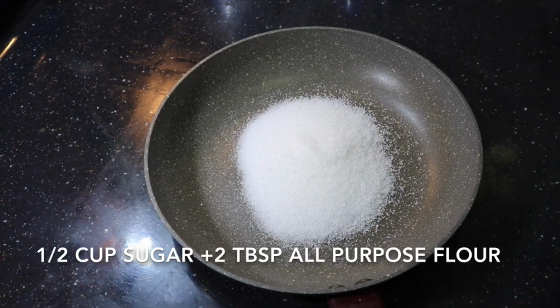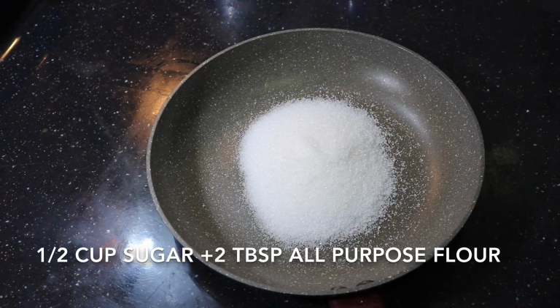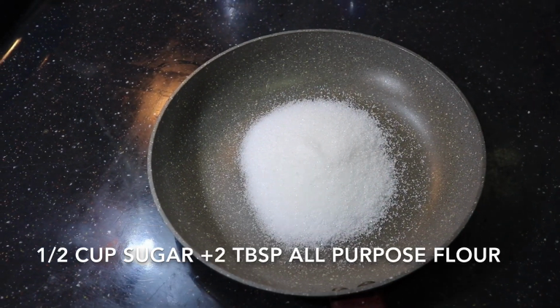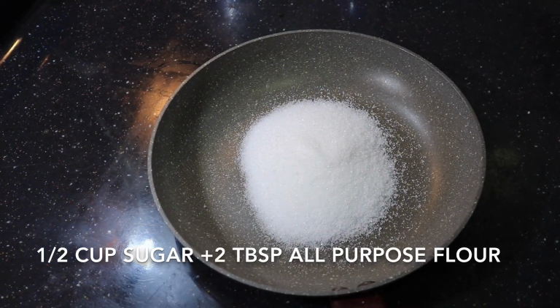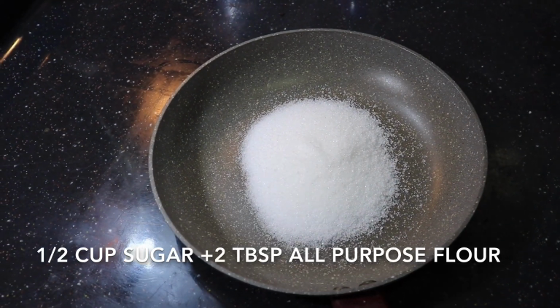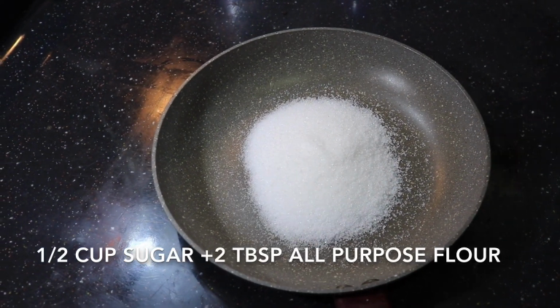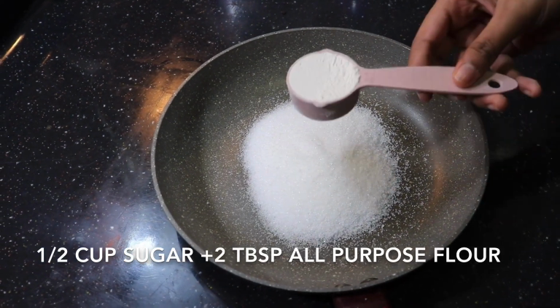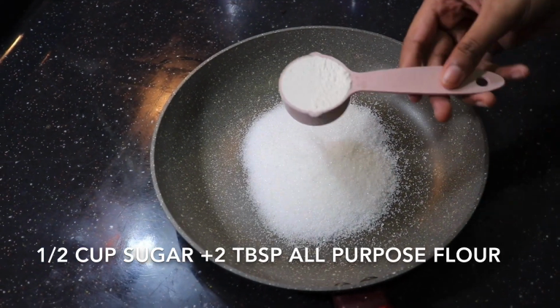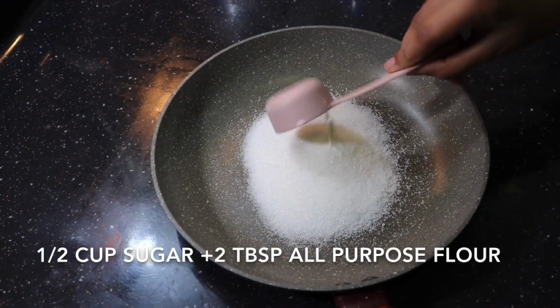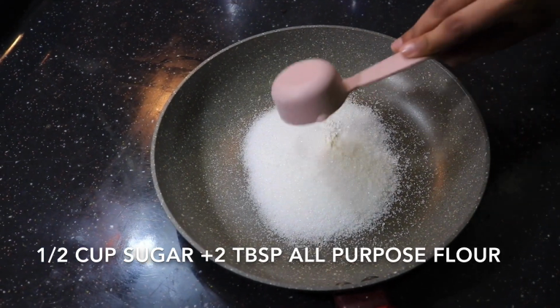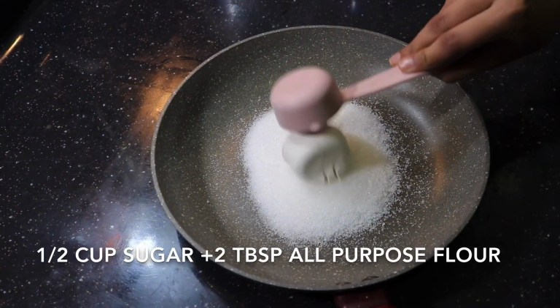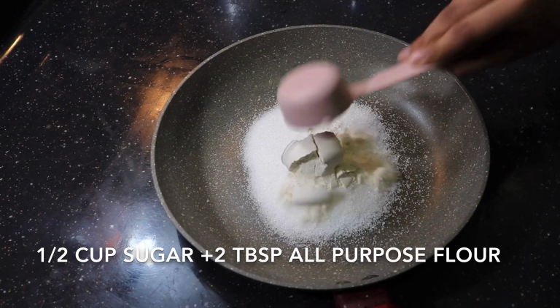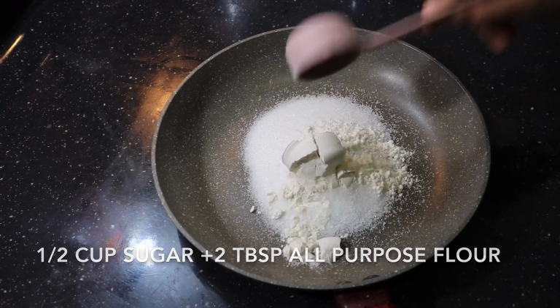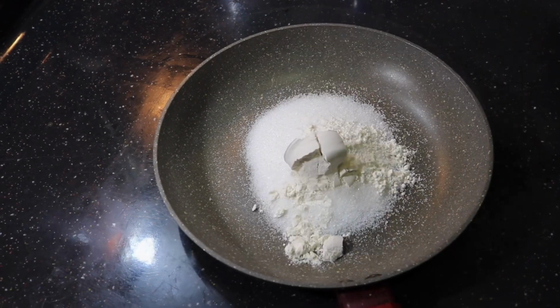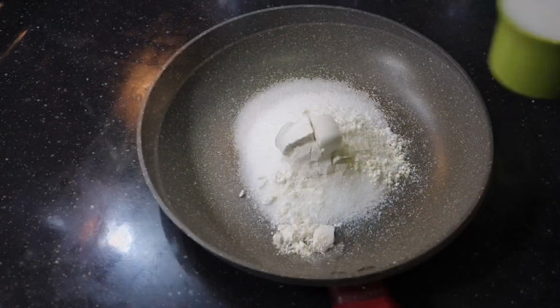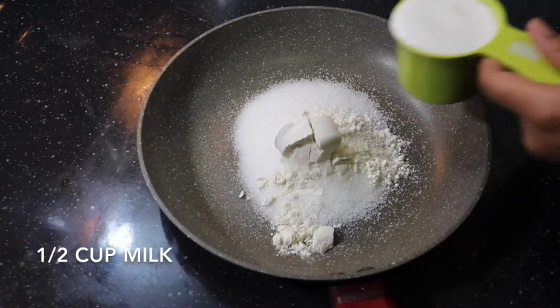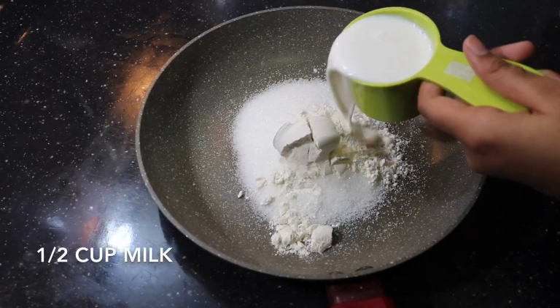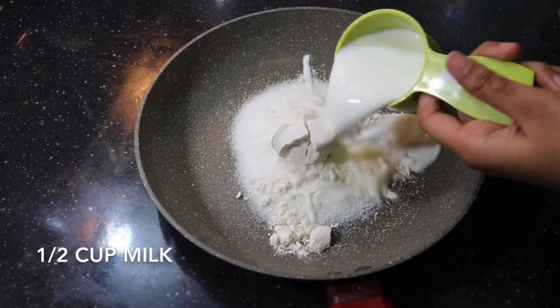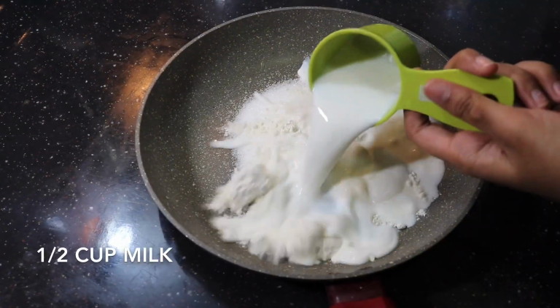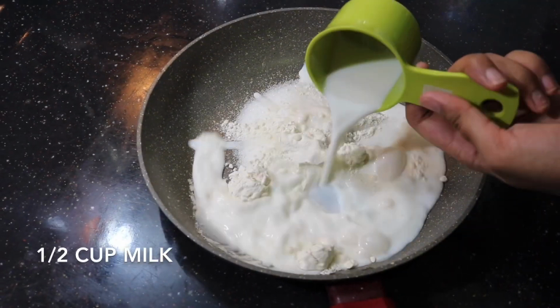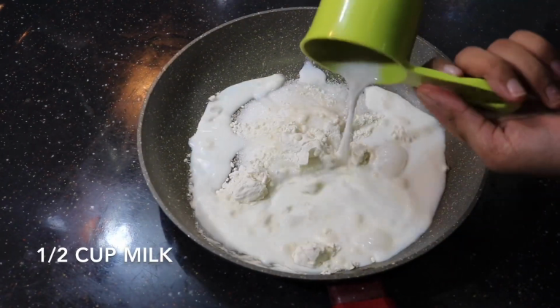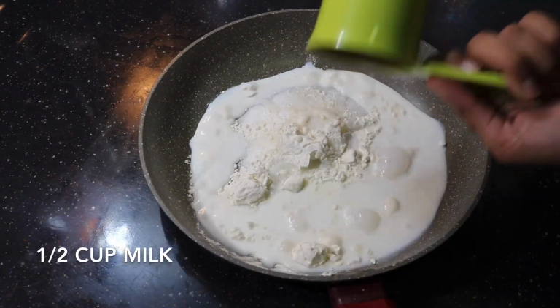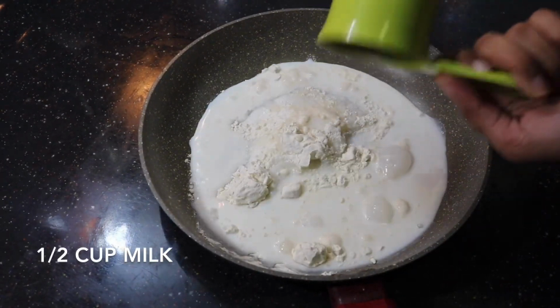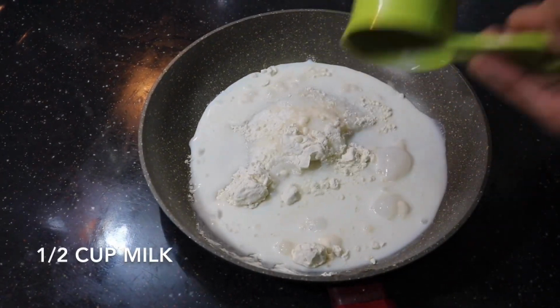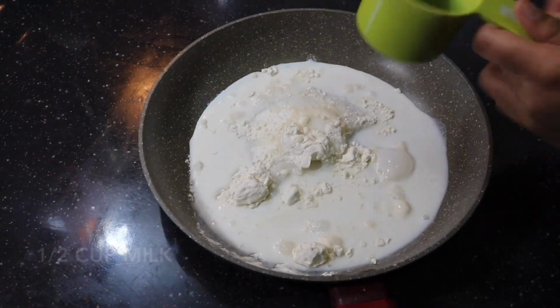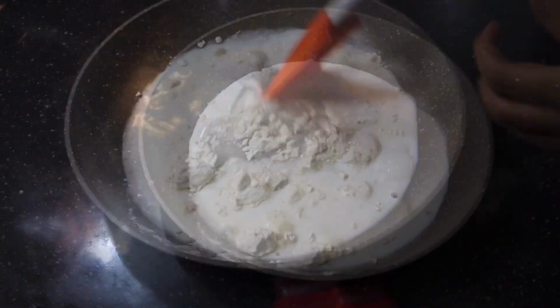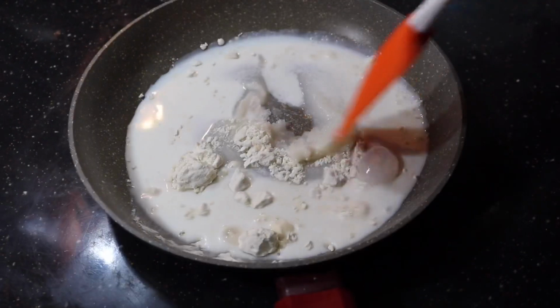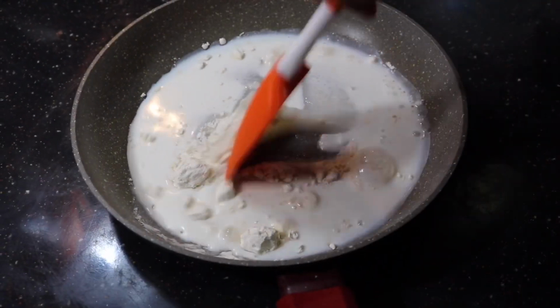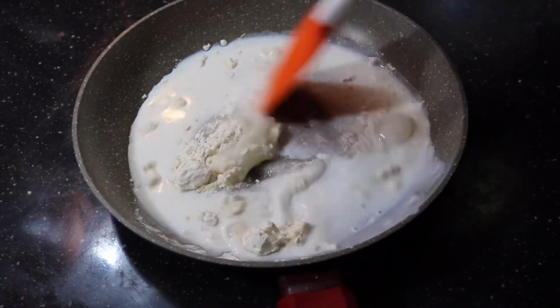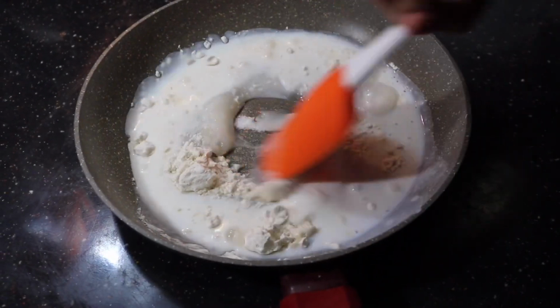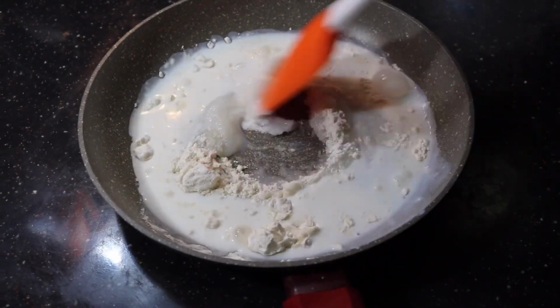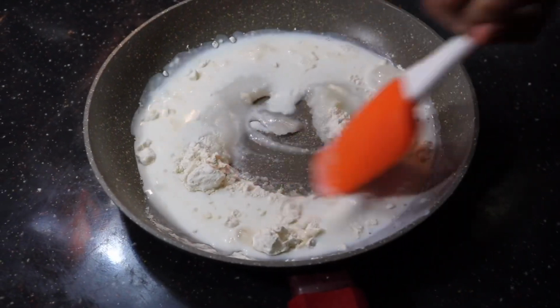For making it, we'll need half a cup of sugar. Into it we're going to add two tablespoons of all-purpose flour and half a cup of milk. Now we have to mix it up really well and dissolve all the sugar and the all-purpose flour.